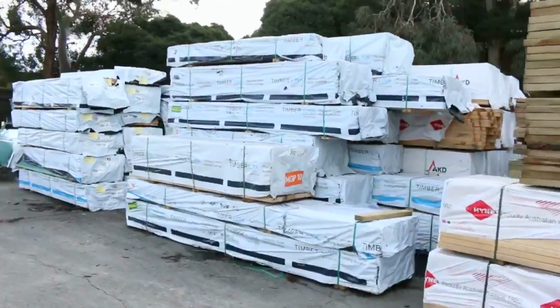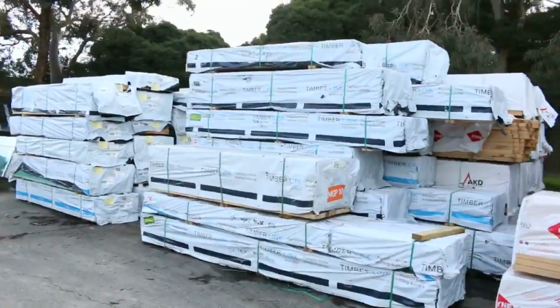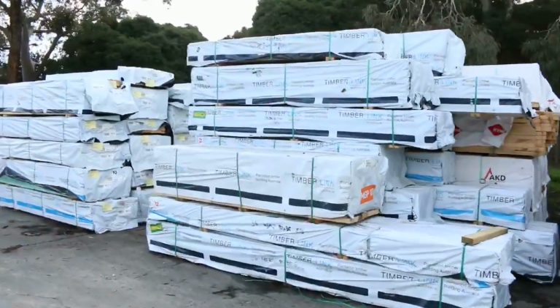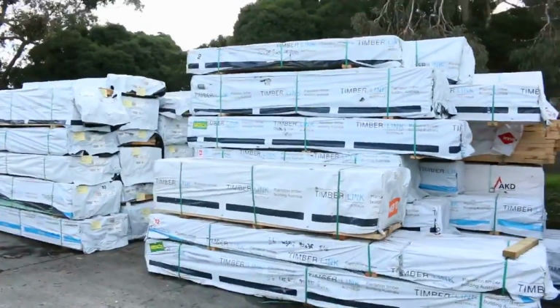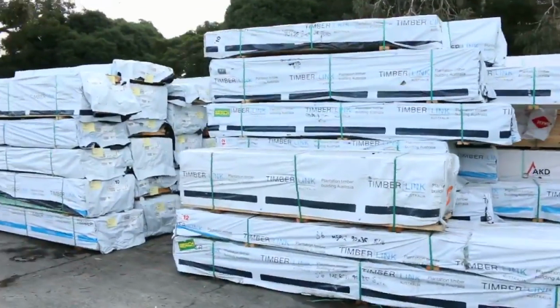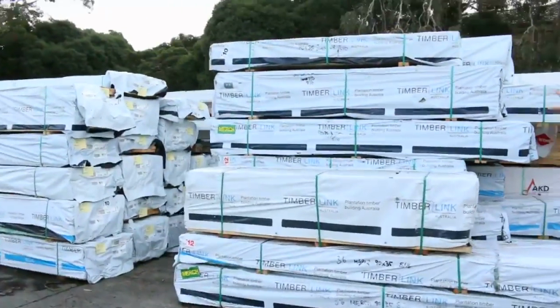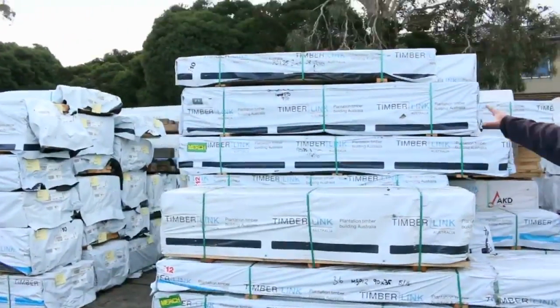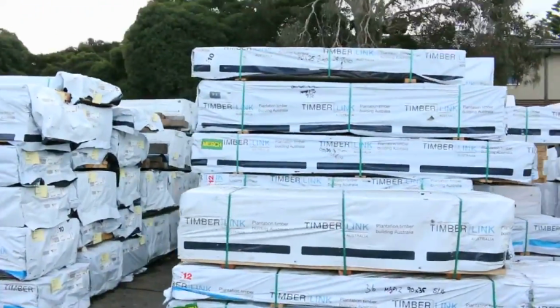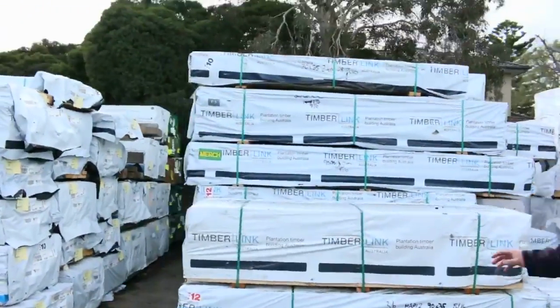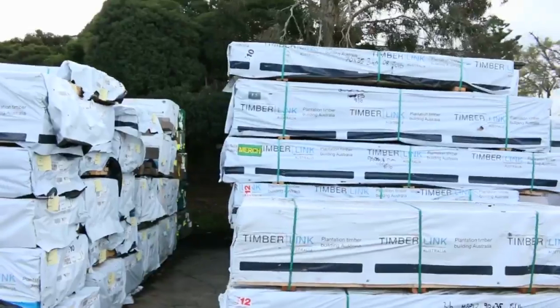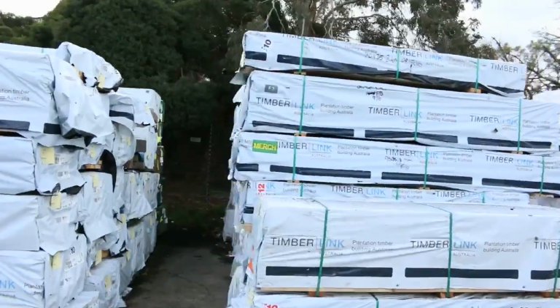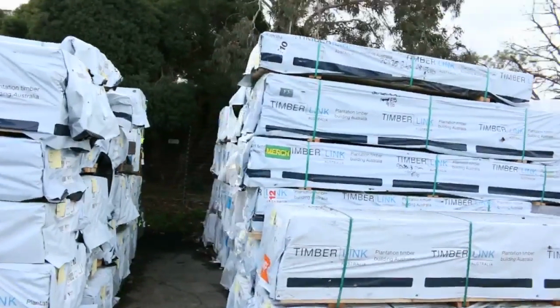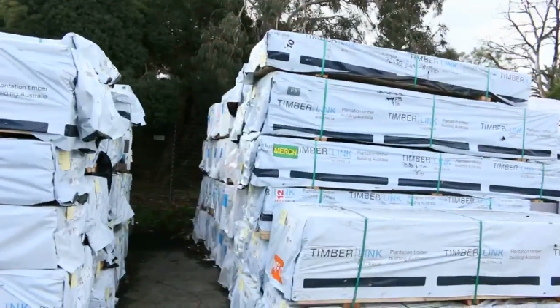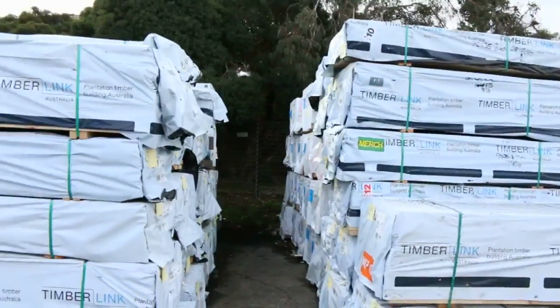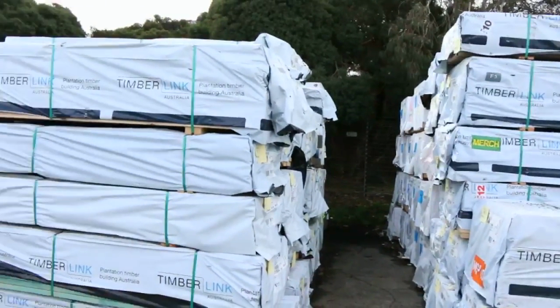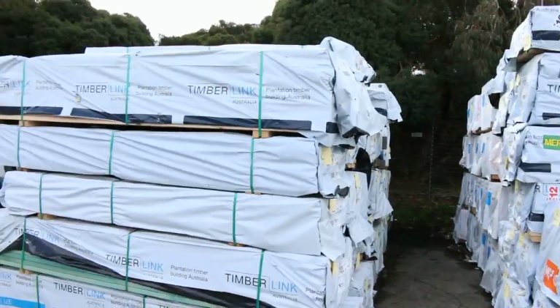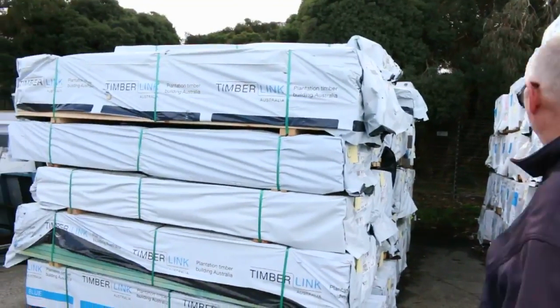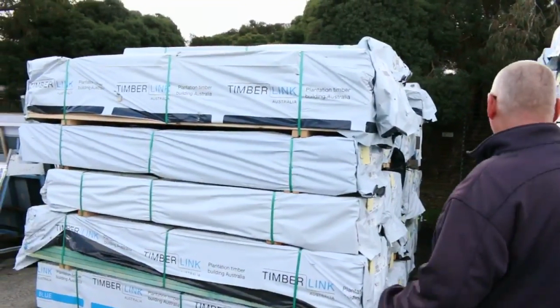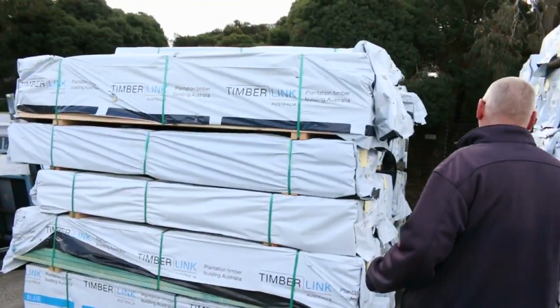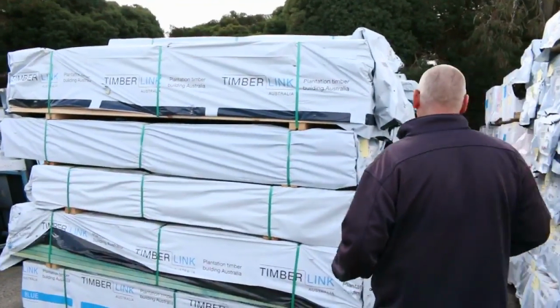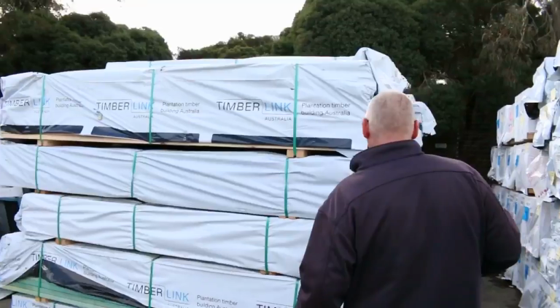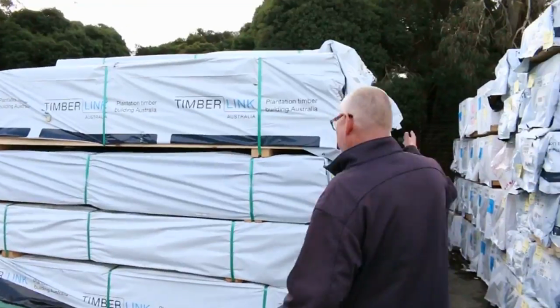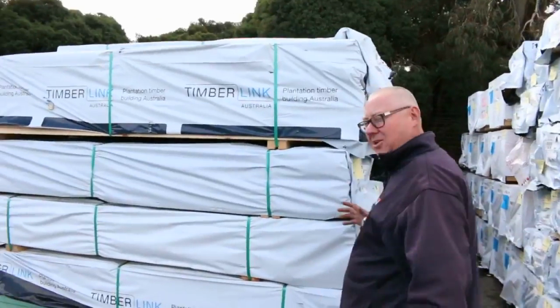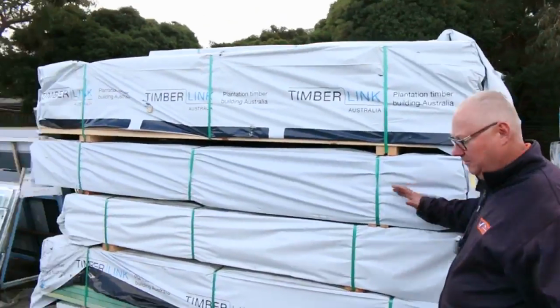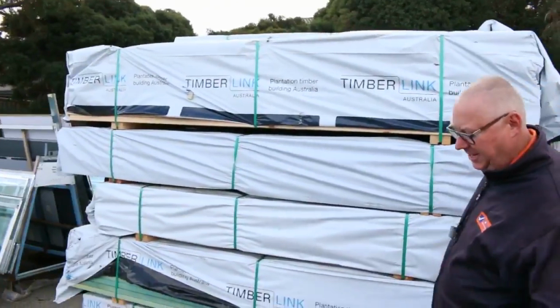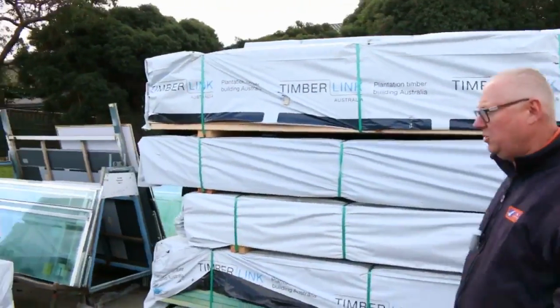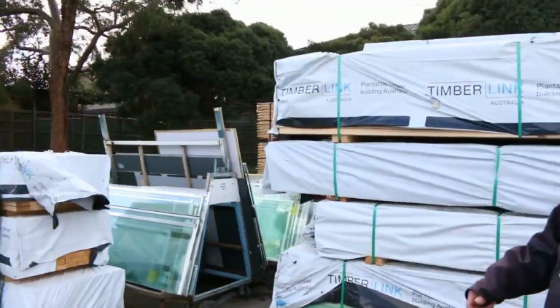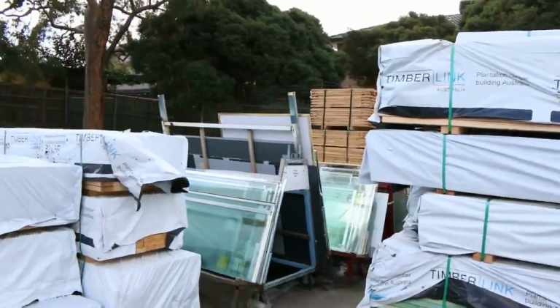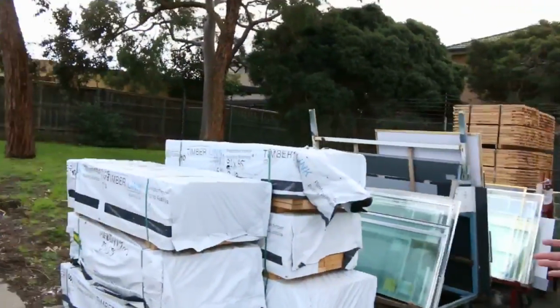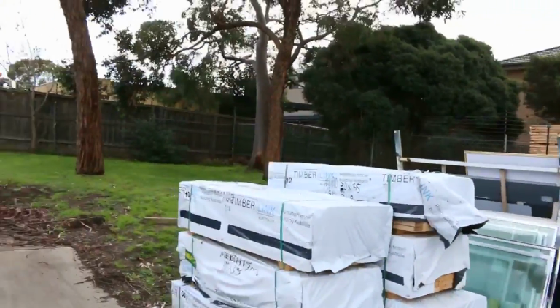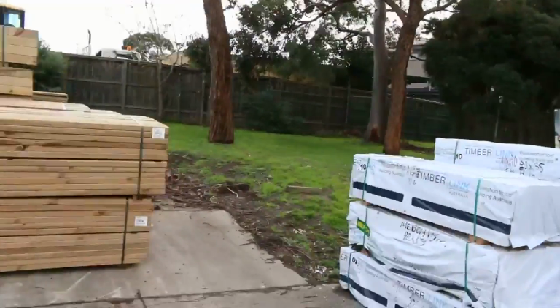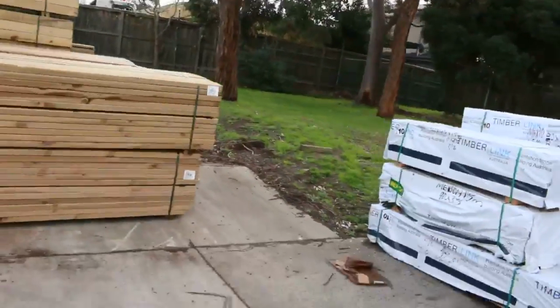Big heaps of deliveries in this week. Have a look at all that MGP10 — all different lengths, there's also merch in amongst it as well. Plenty of sizes, plenty of different lengths. Check your catalogue out — some outstanding stock this week. A few little packs of short lengths as well.